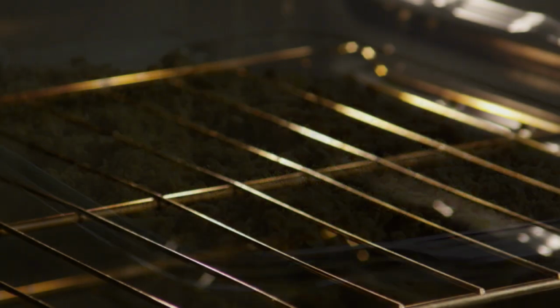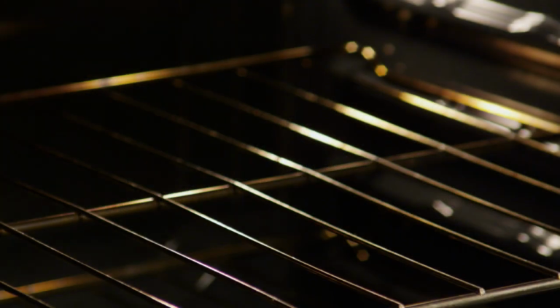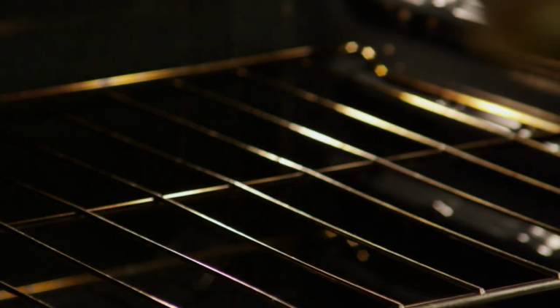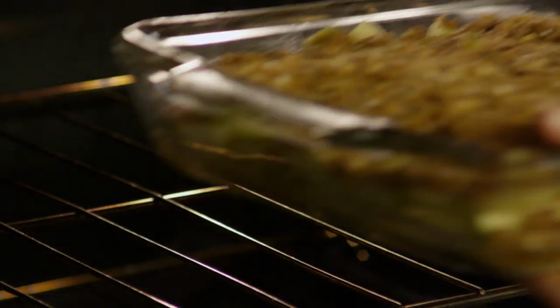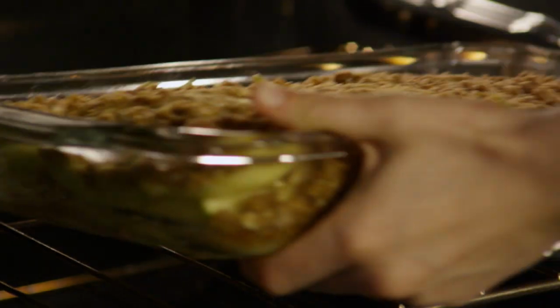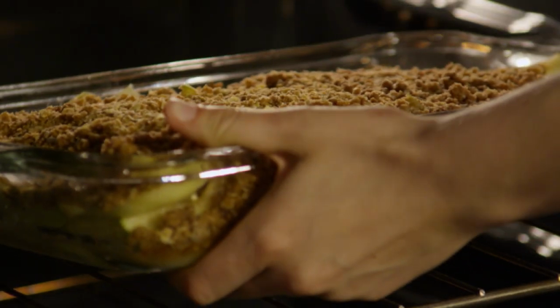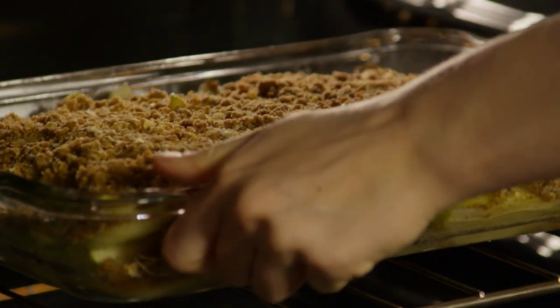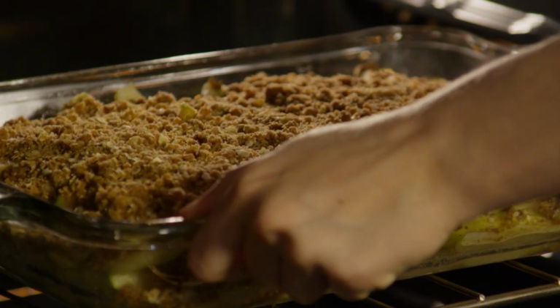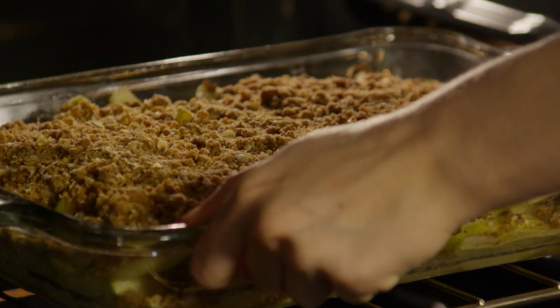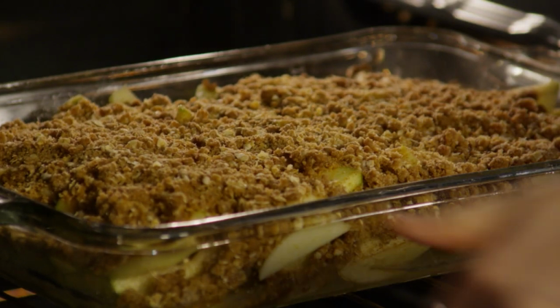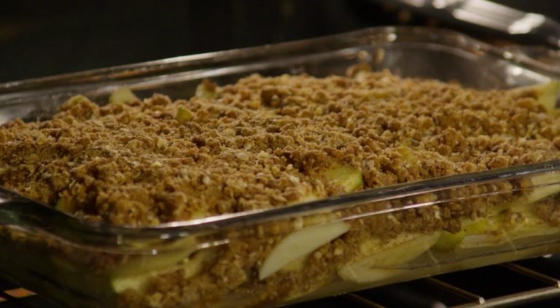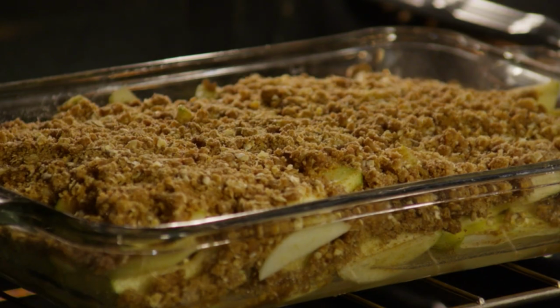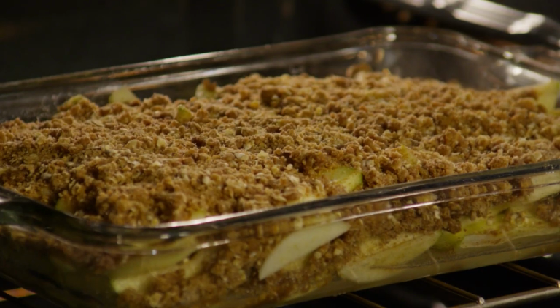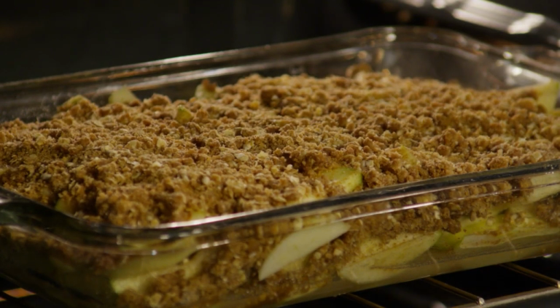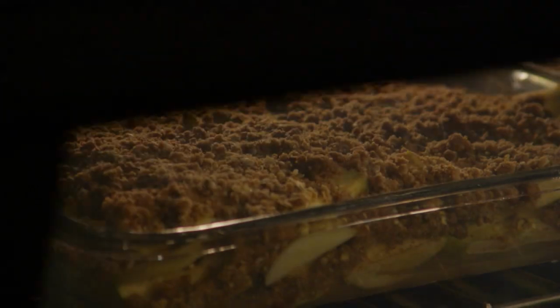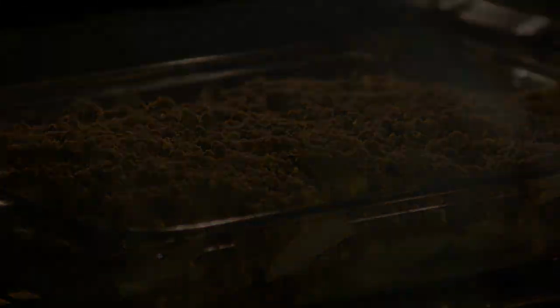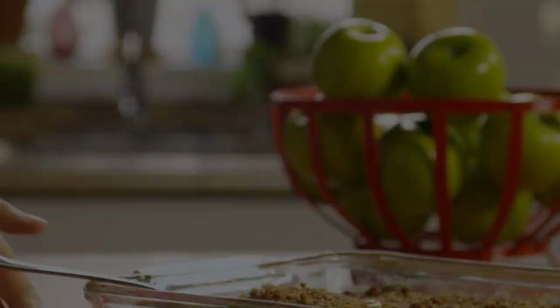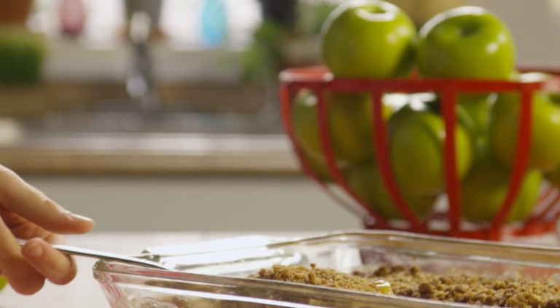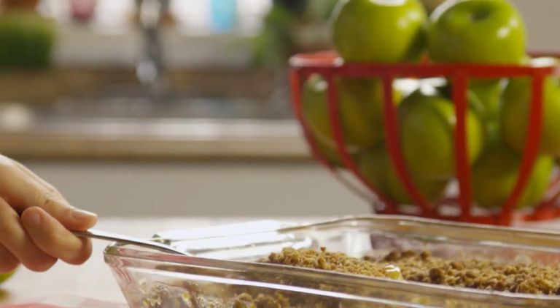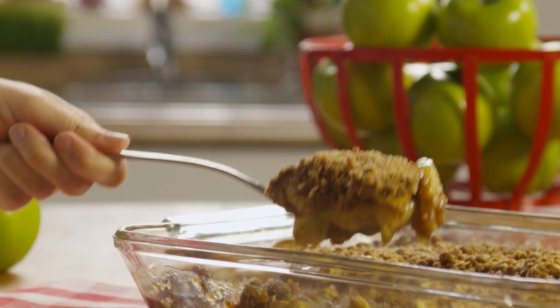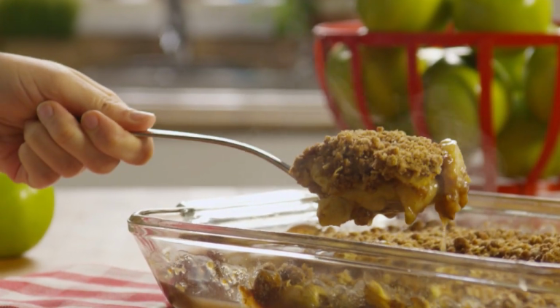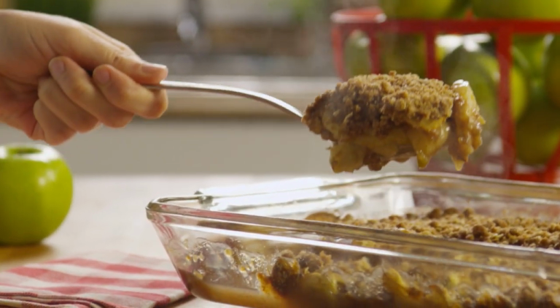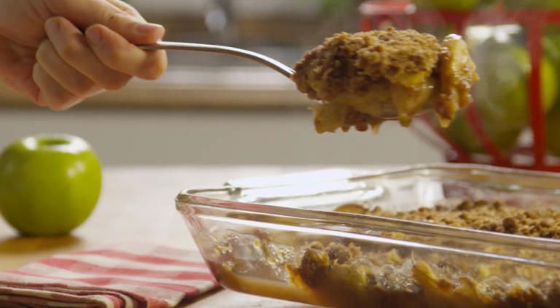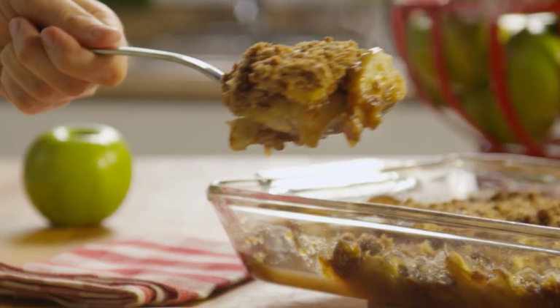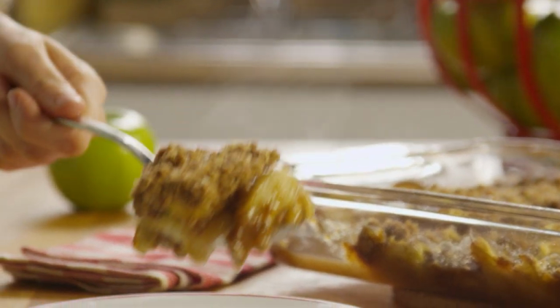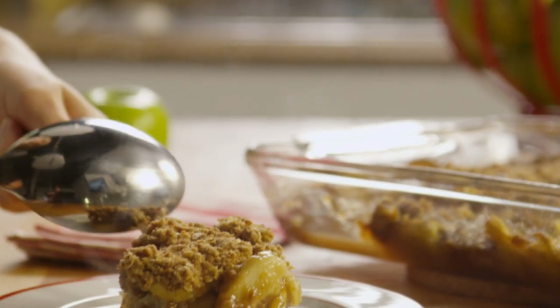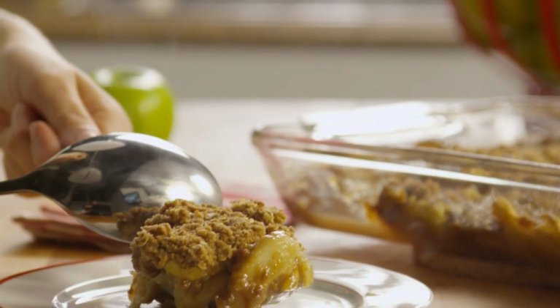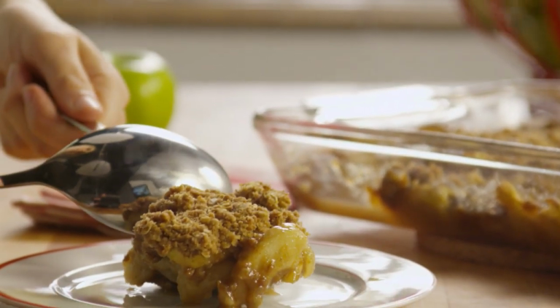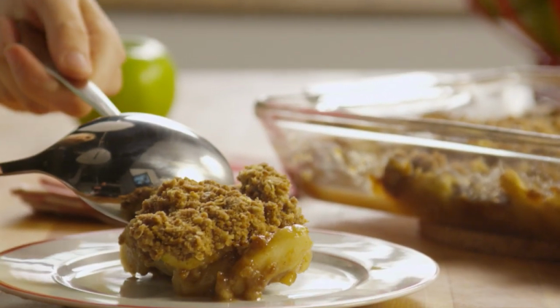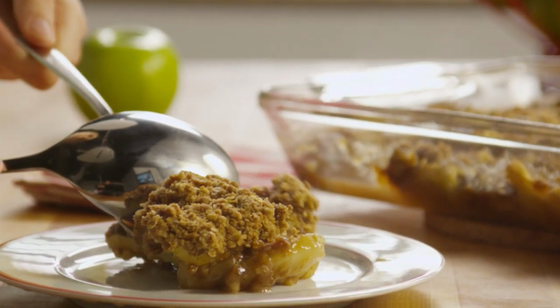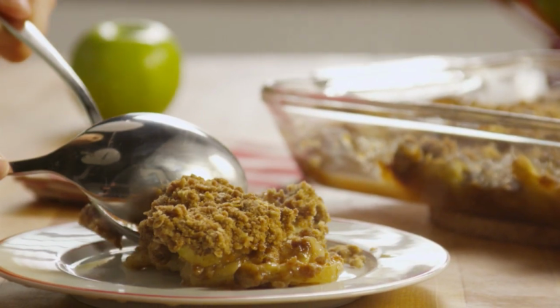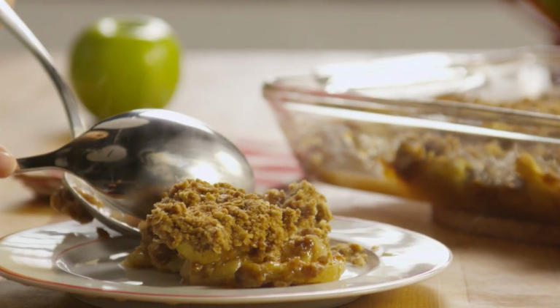Bake for about 45 minutes until the topping begins to brown and the apple crisp is bubbling at the edges. You'd be hard-pressed to find a more satisfying dessert than warm apple crisp with a scoop of vanilla ice cream.